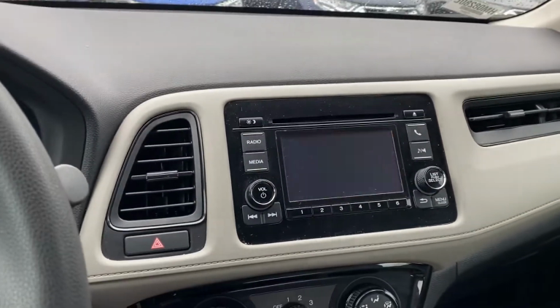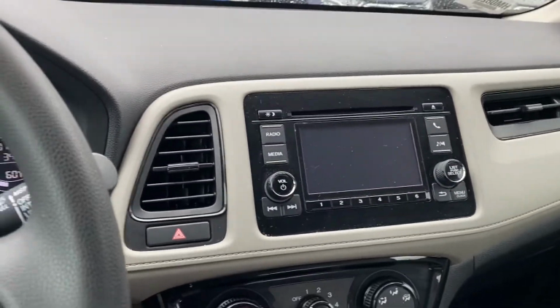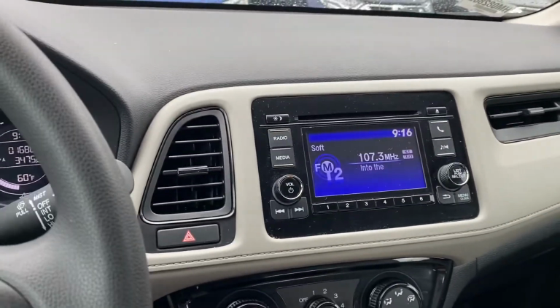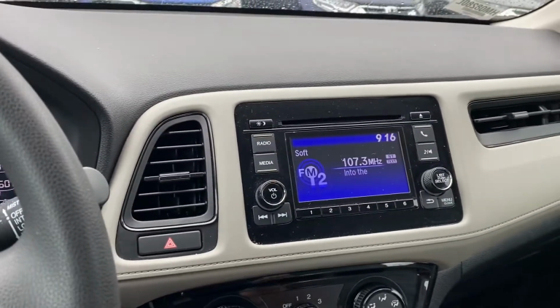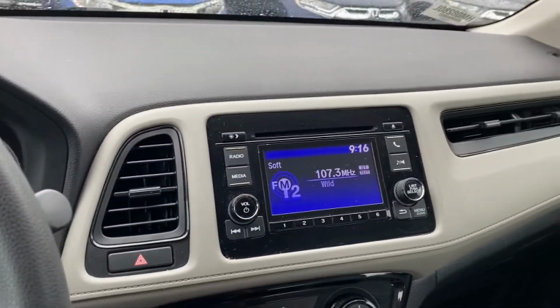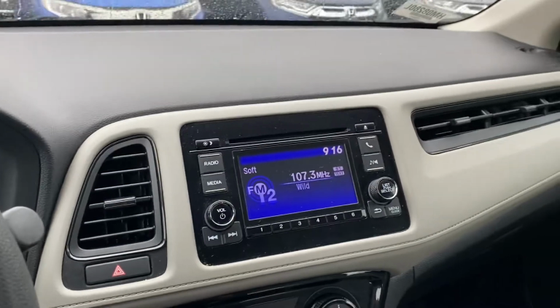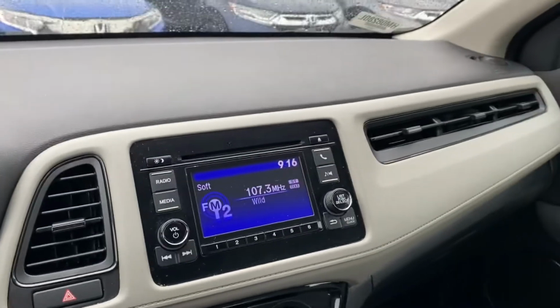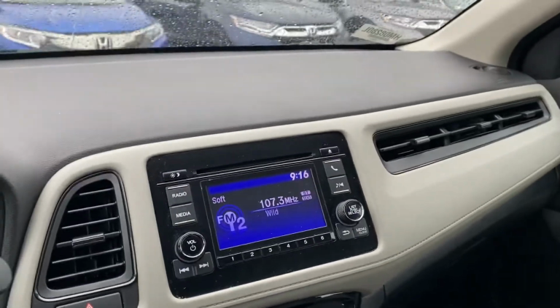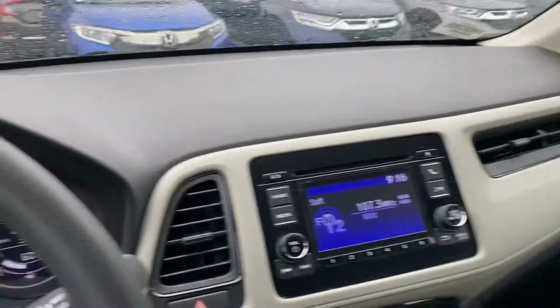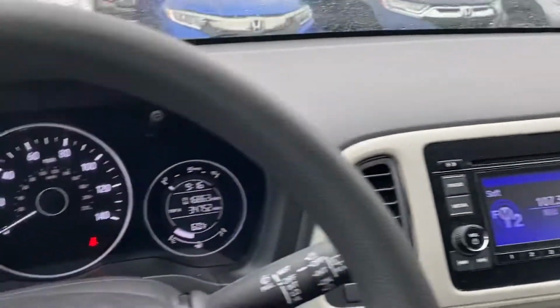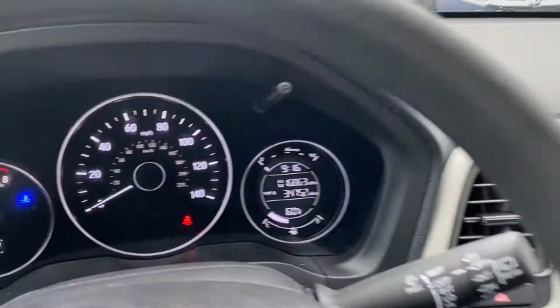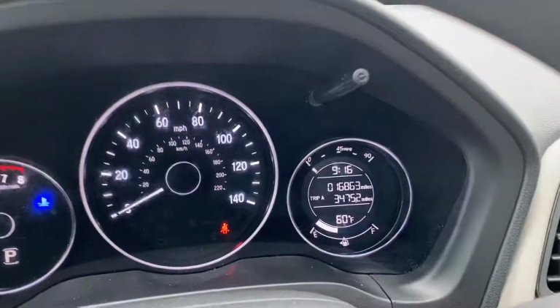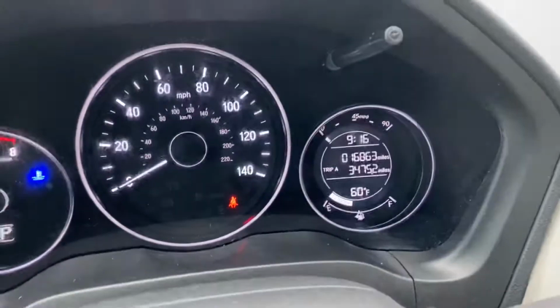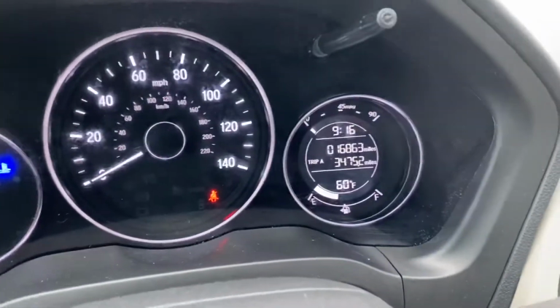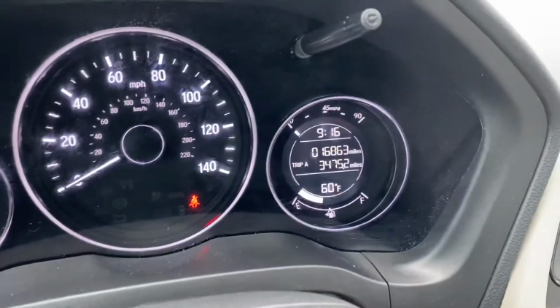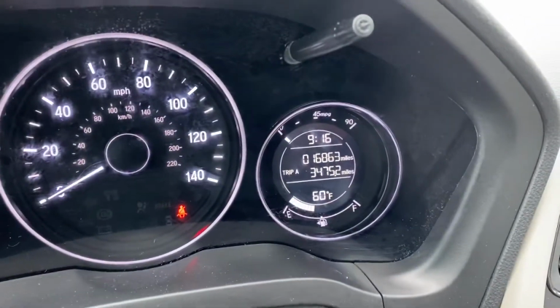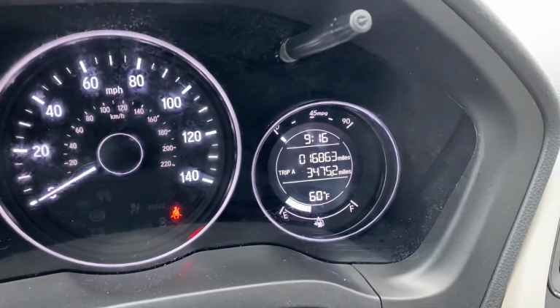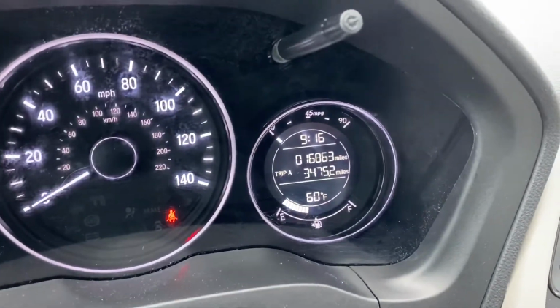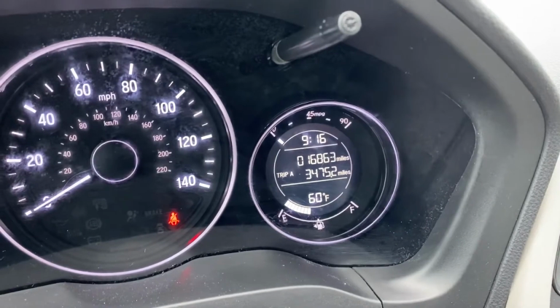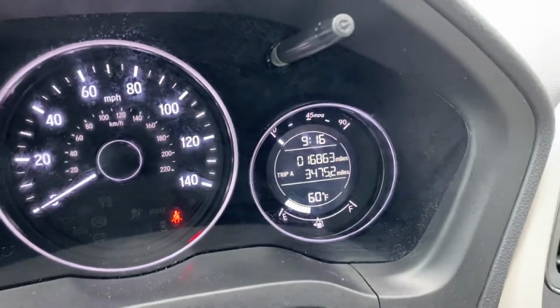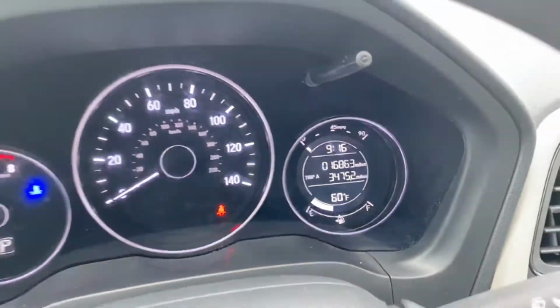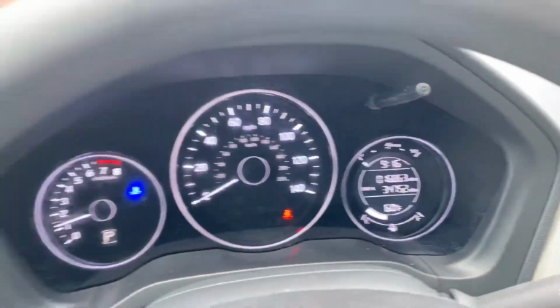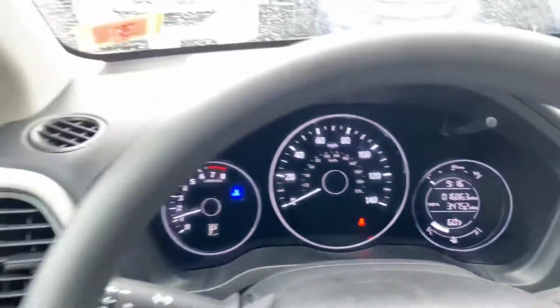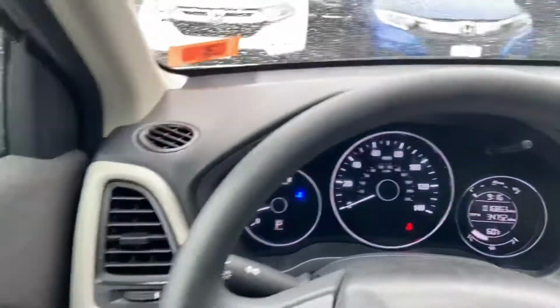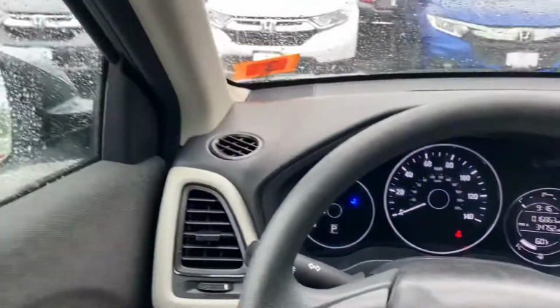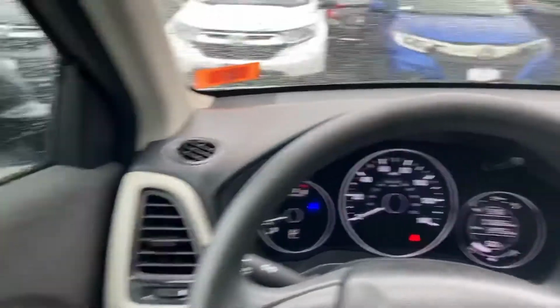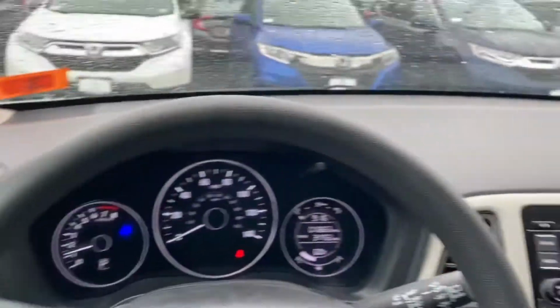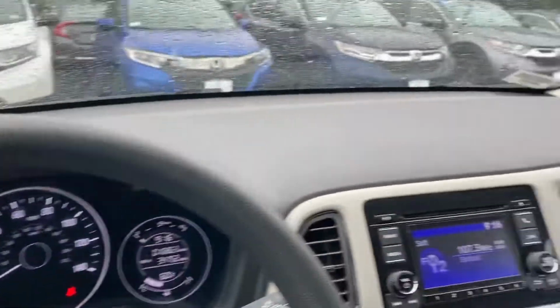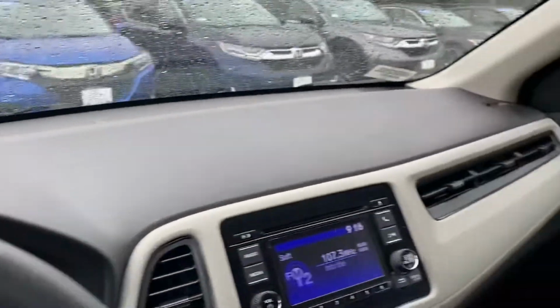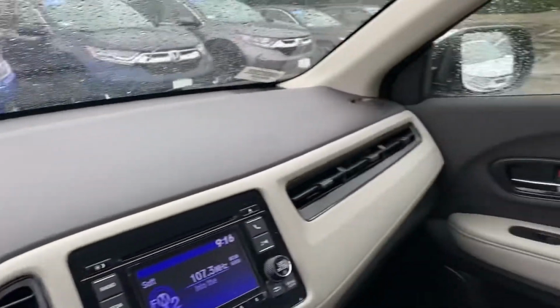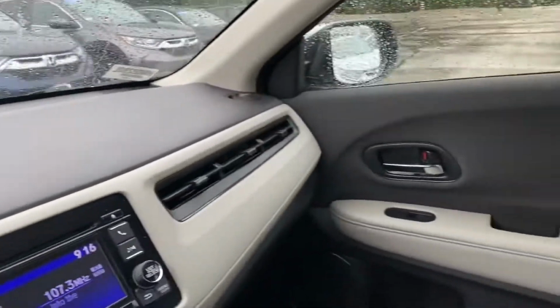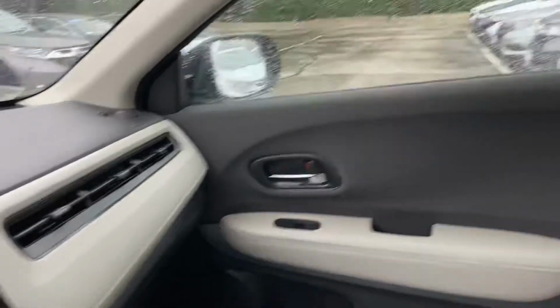This car is Honda certified. Has a little over 16,000 miles. It's a nice small SUV, all wheel drive.